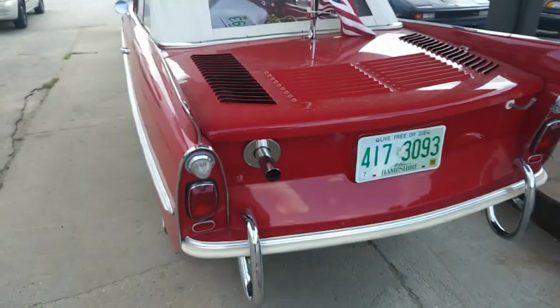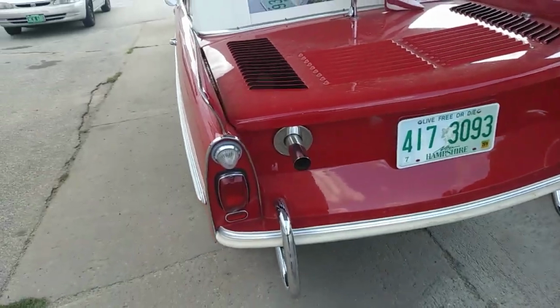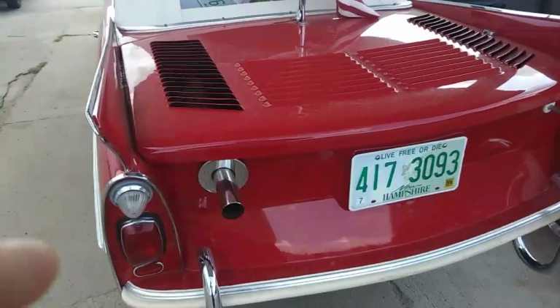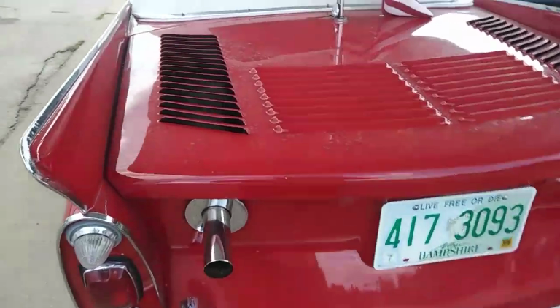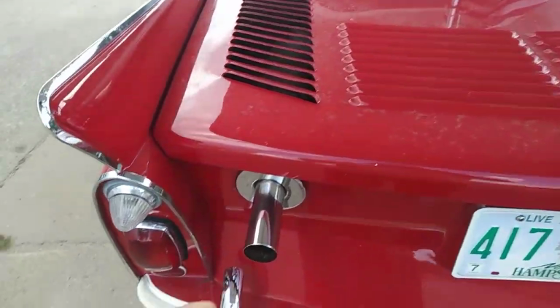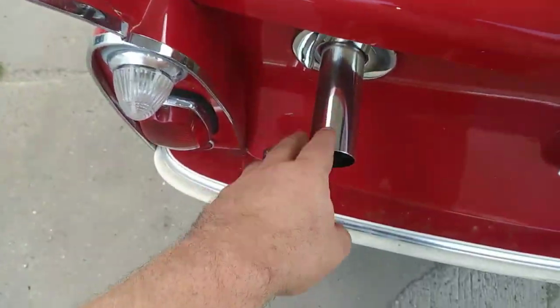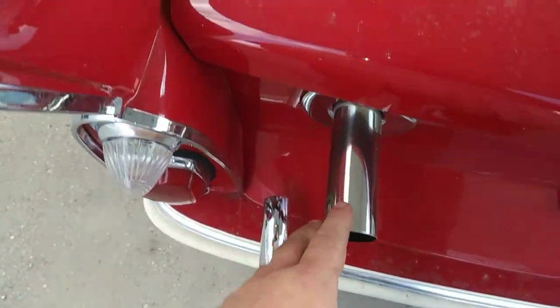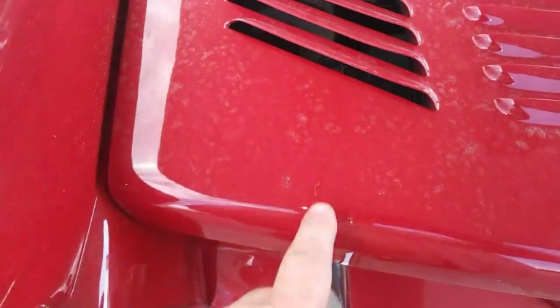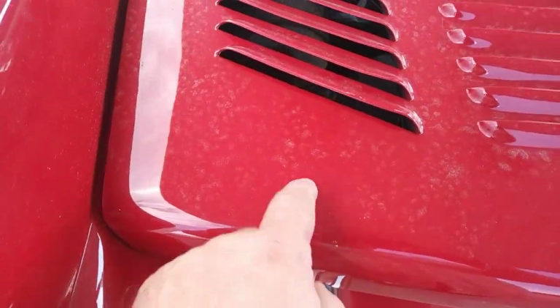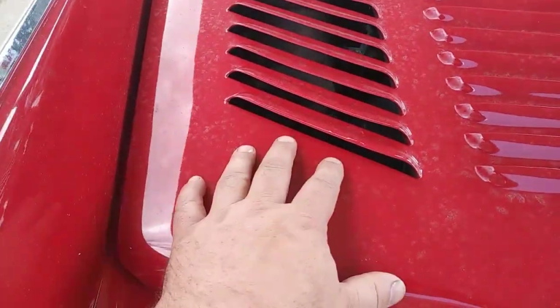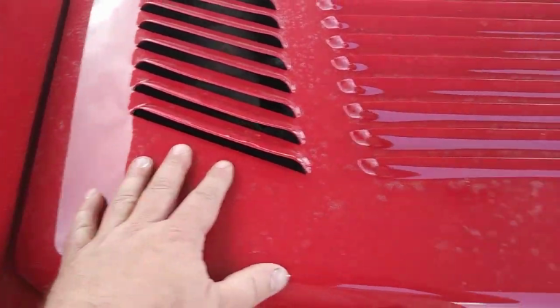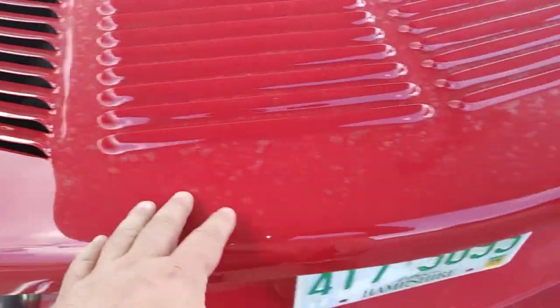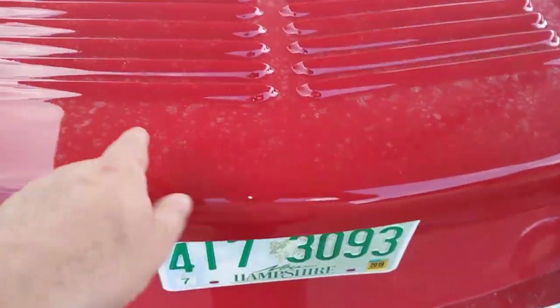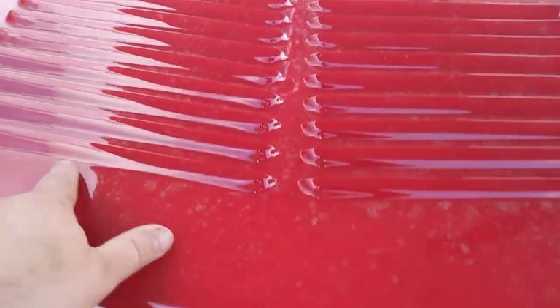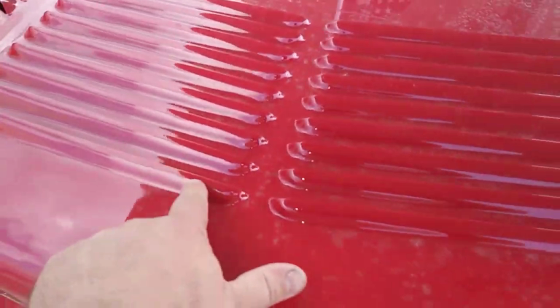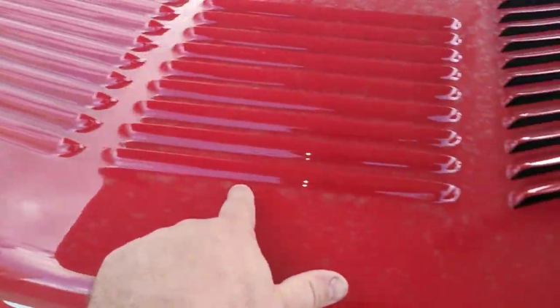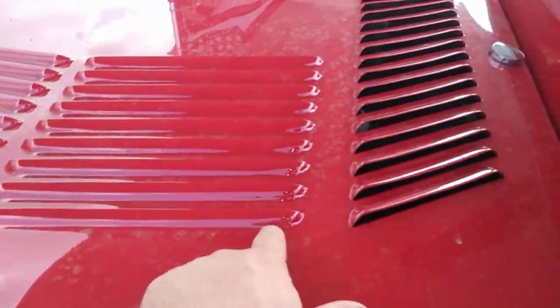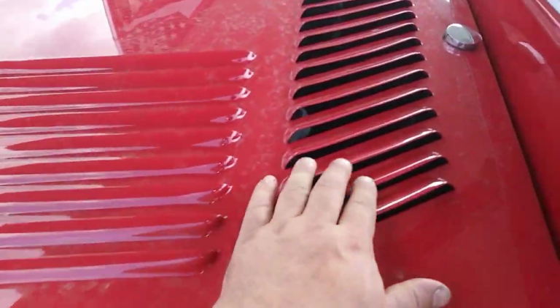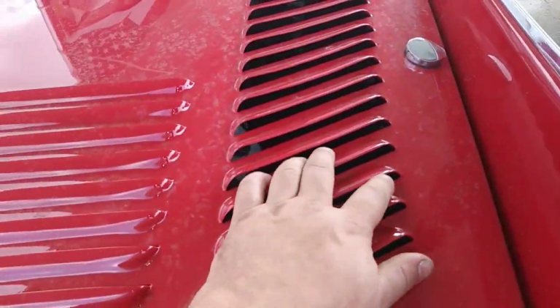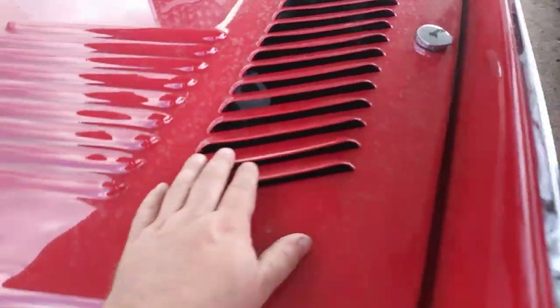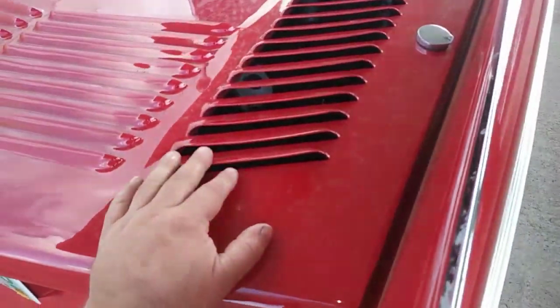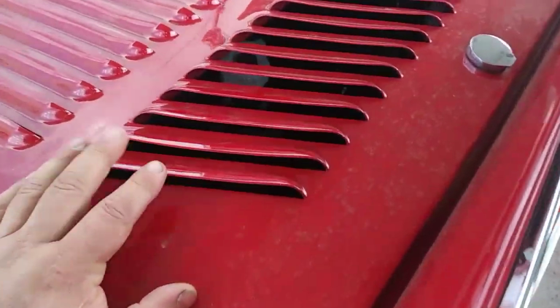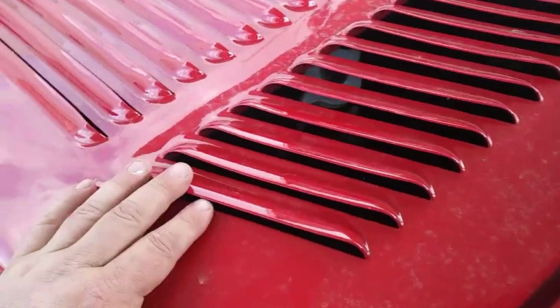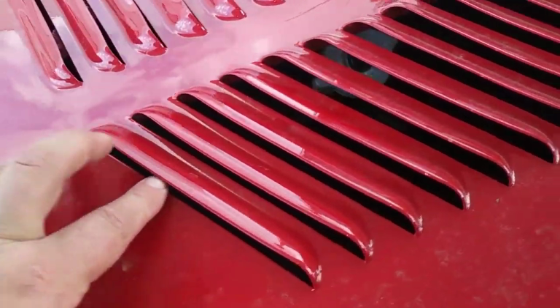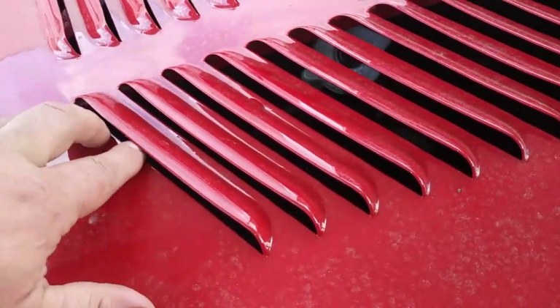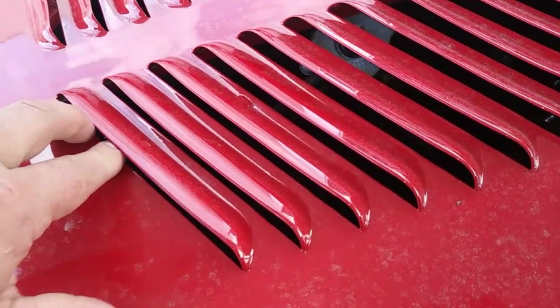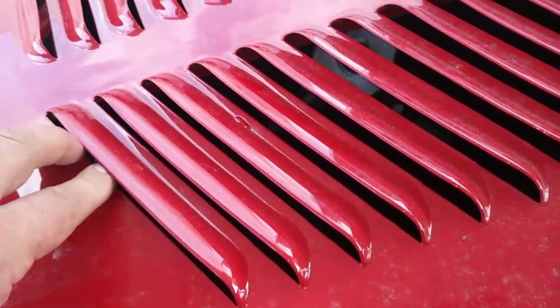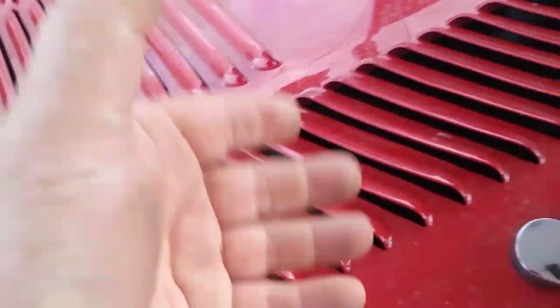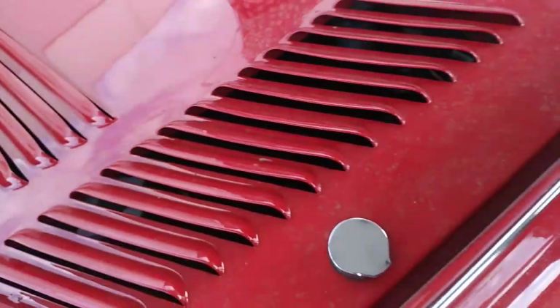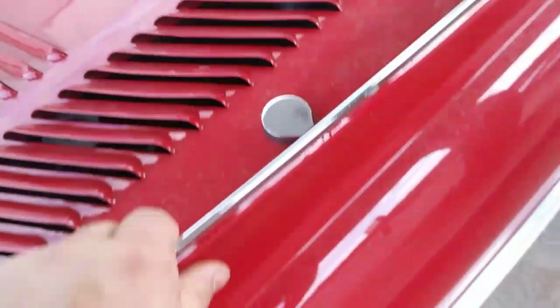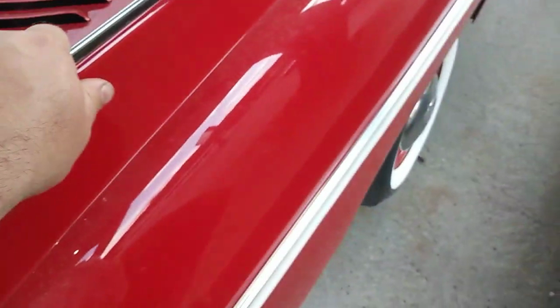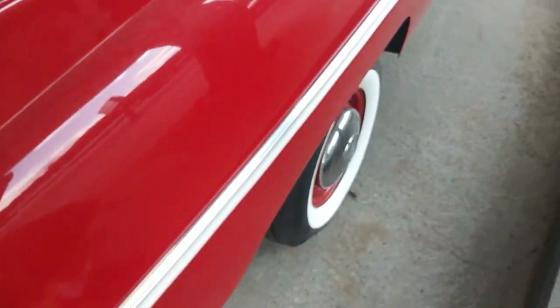The back gets interesting — it's got the exhaust up top. I bet the engine's in the back. Got a nice louvered deck for air. It might be an air-cooled engine, I'm not really sure. Could be water-cooled — goes in the water, right?